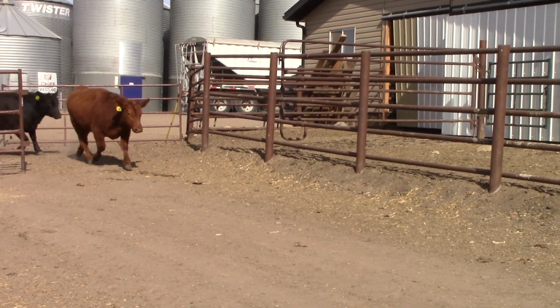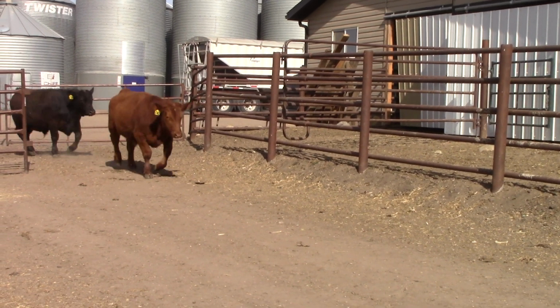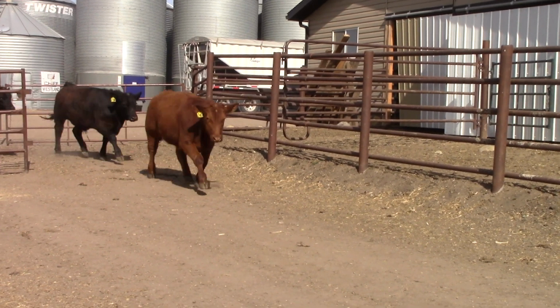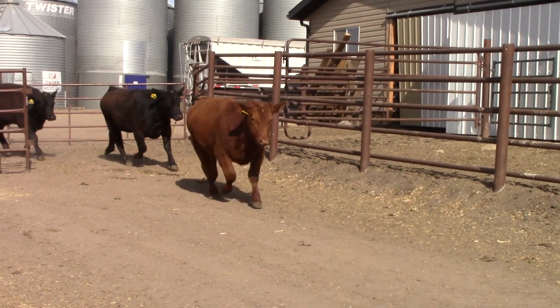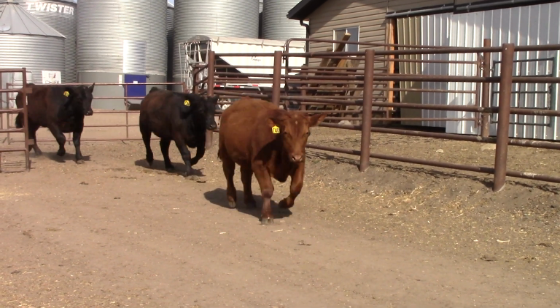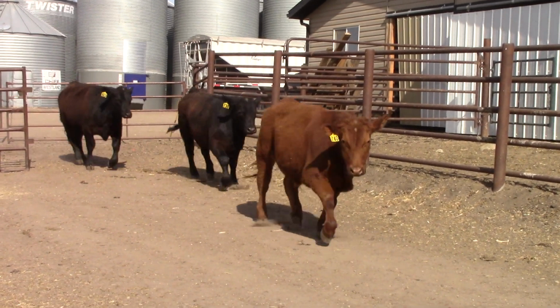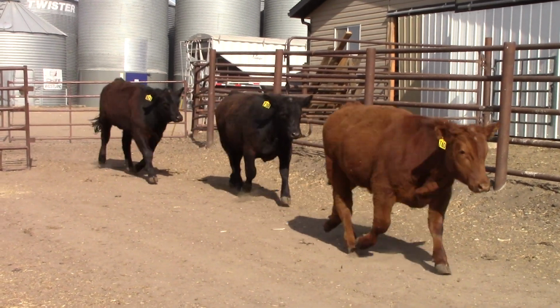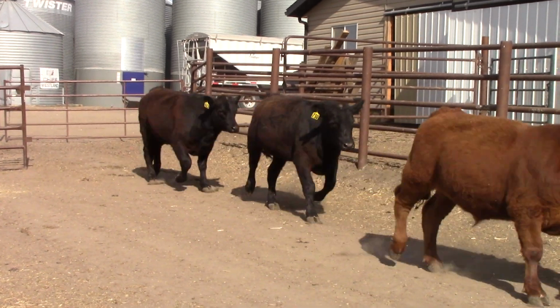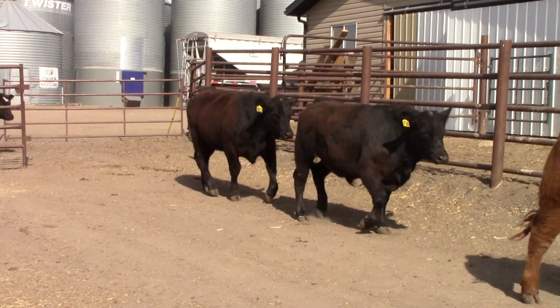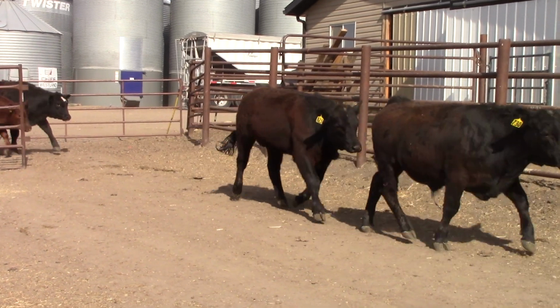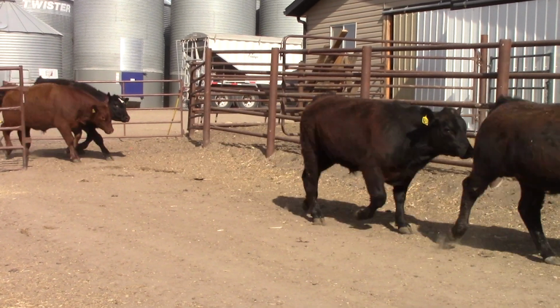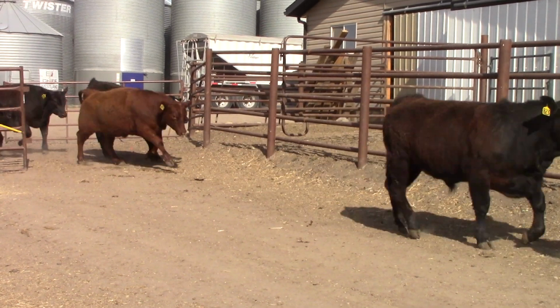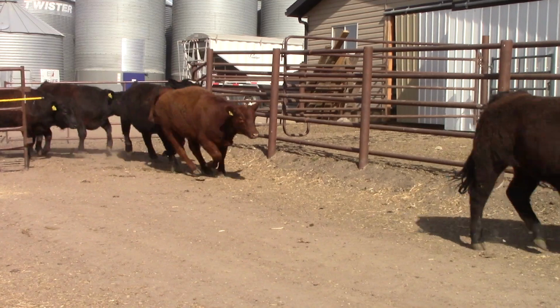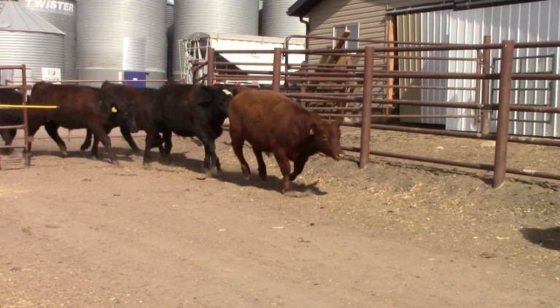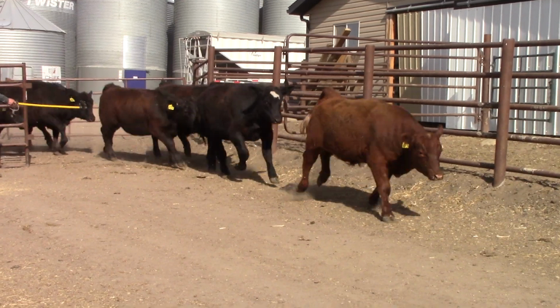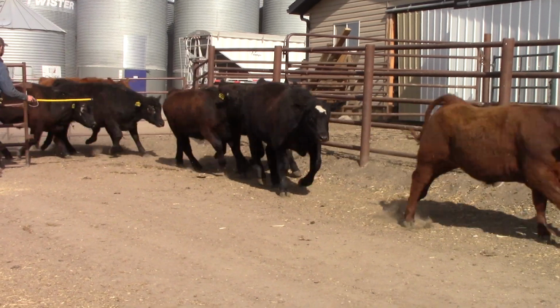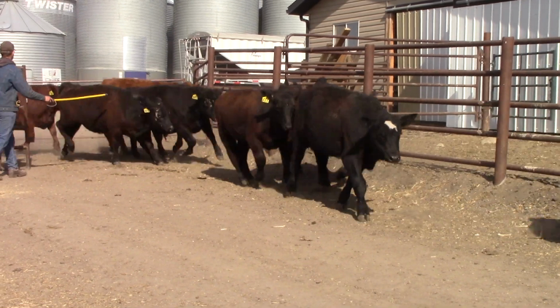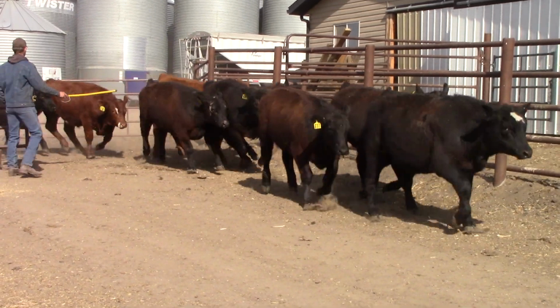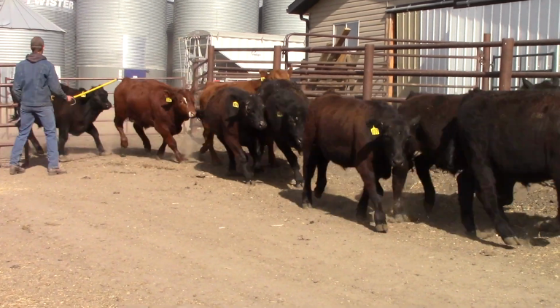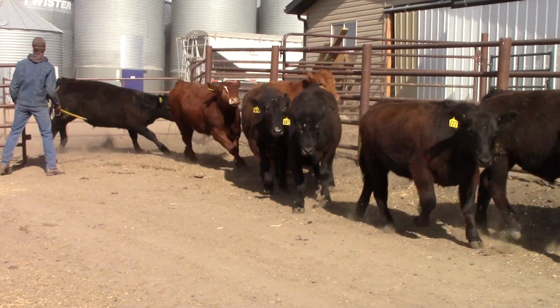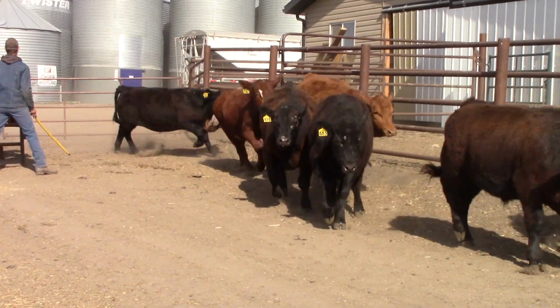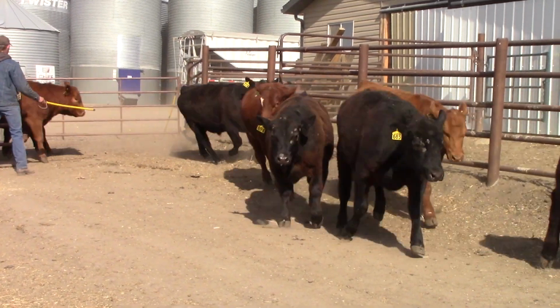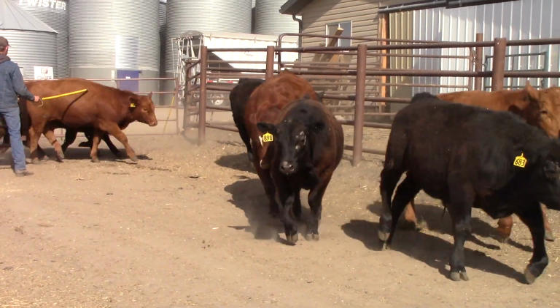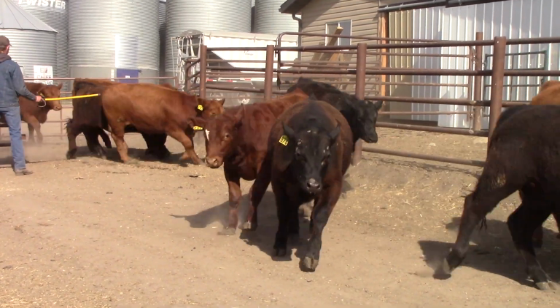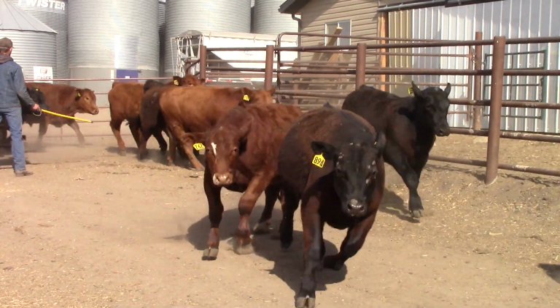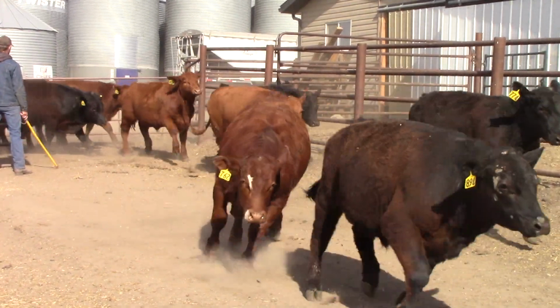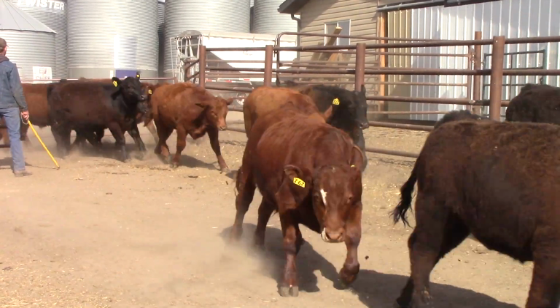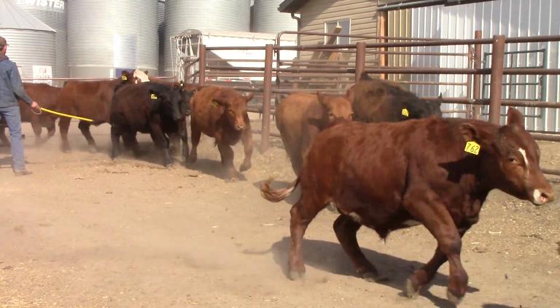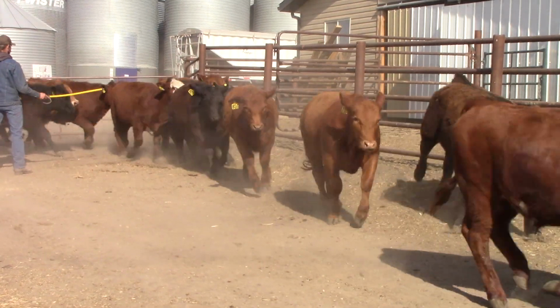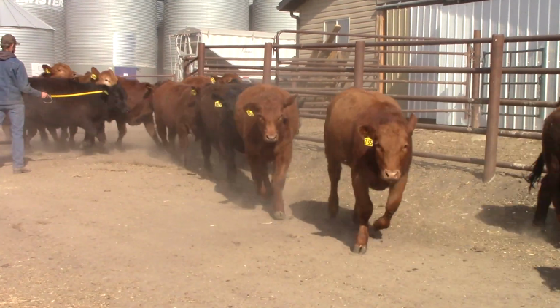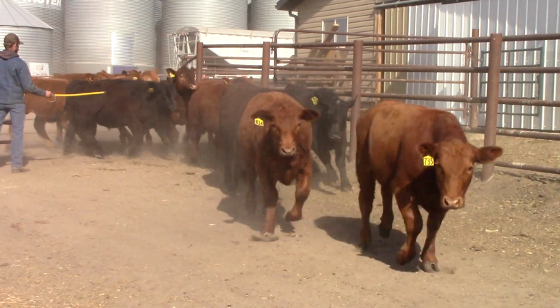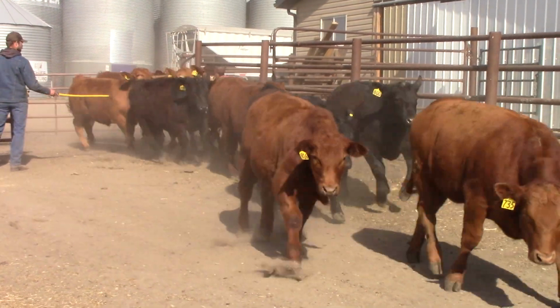Here they come — this is gonna be a pen of steers. There's gonna be 130 head, just two loads of these big black and red steers. These steers are here out at Schmitt in Stroshine, east of Innisfail.